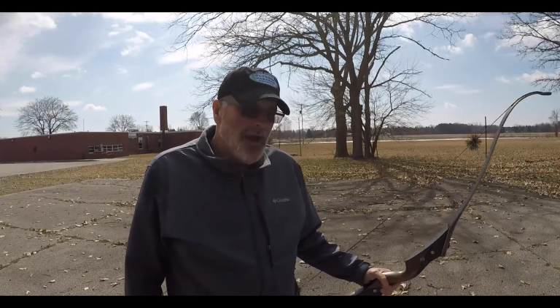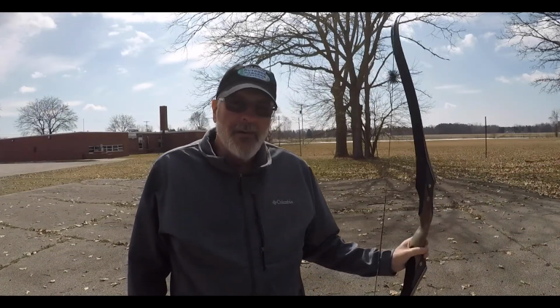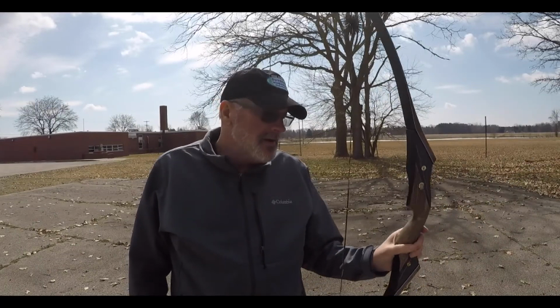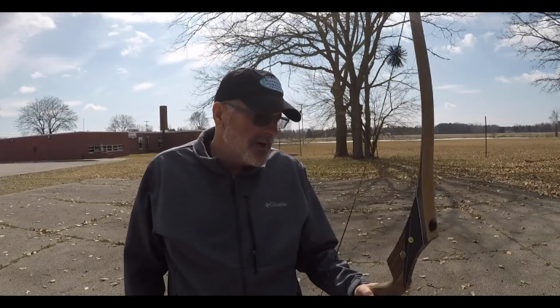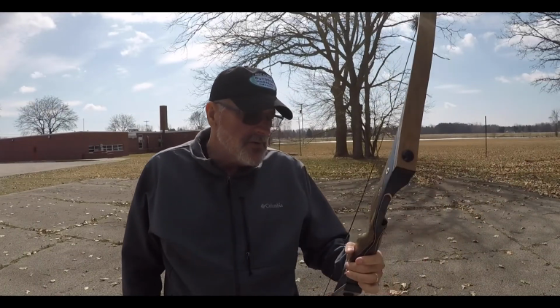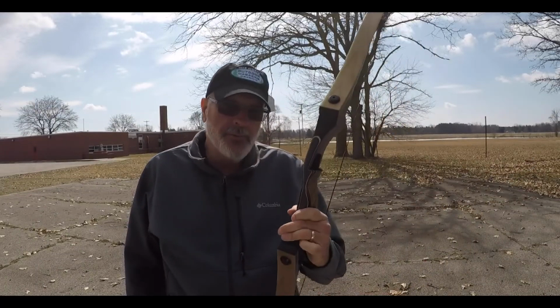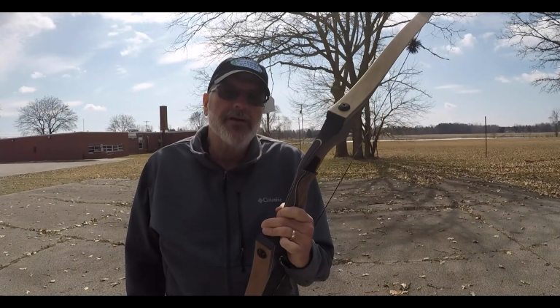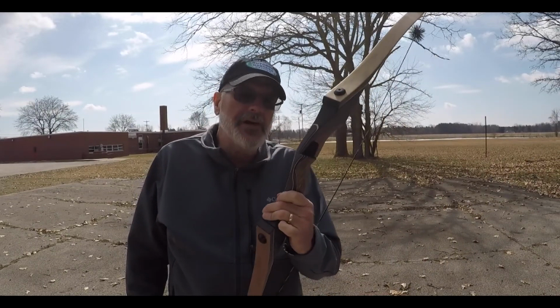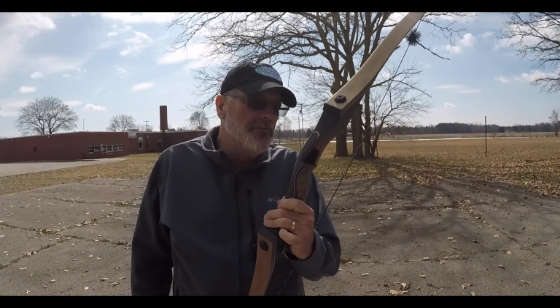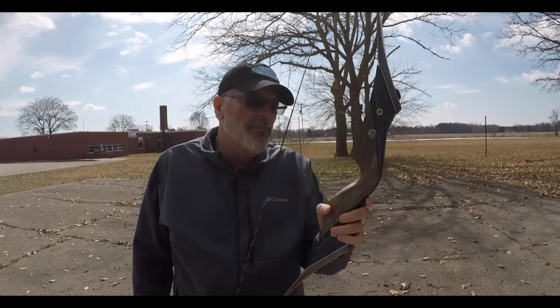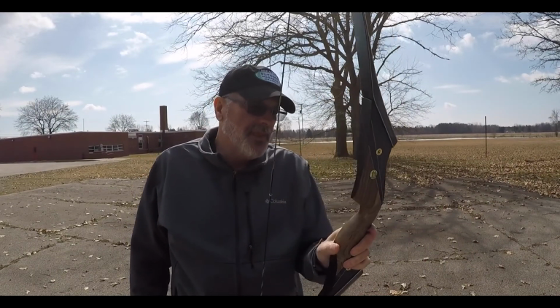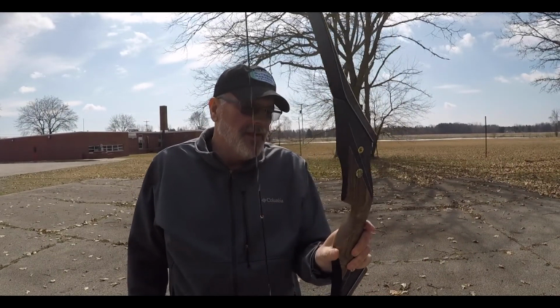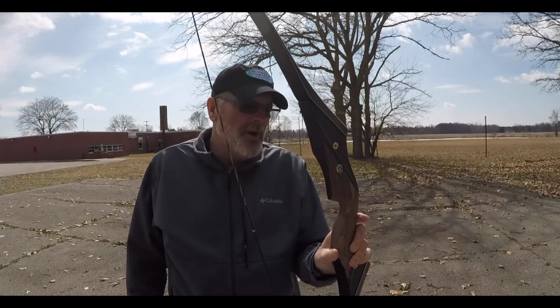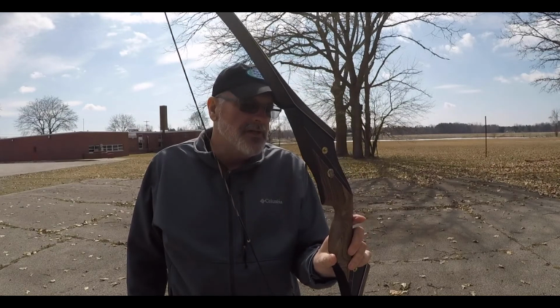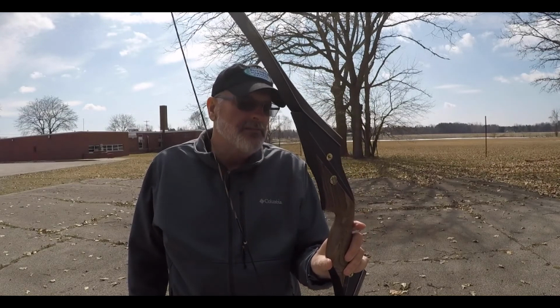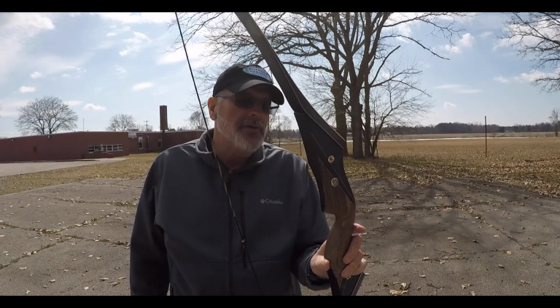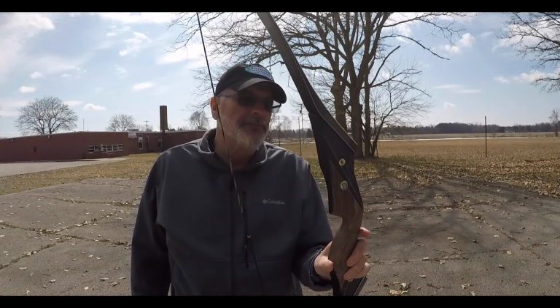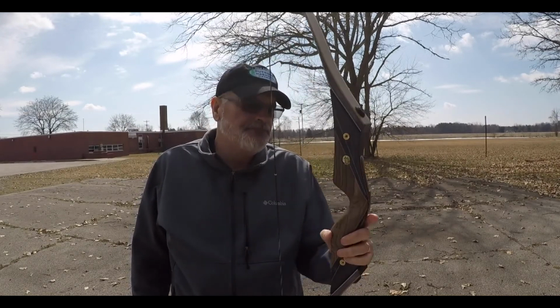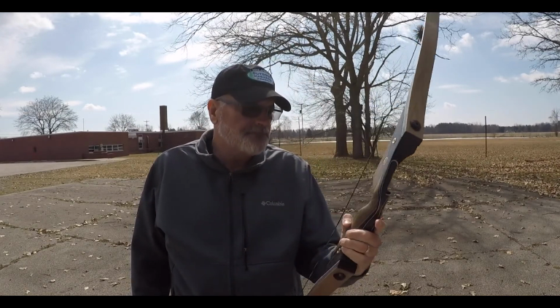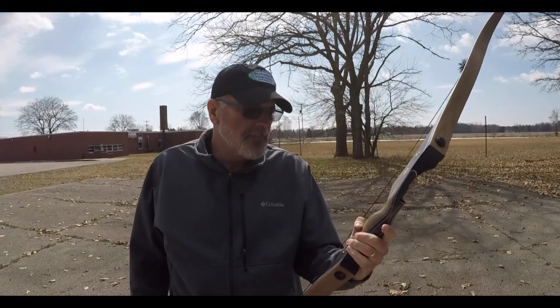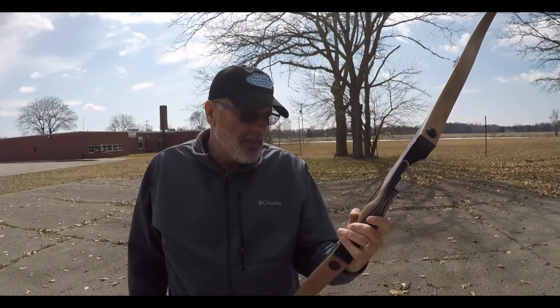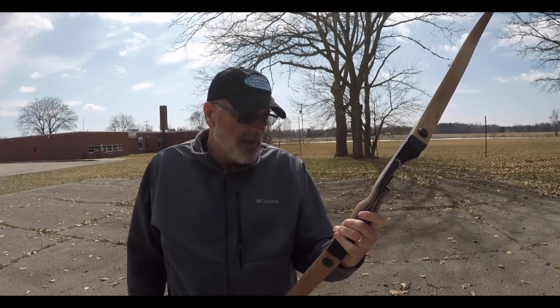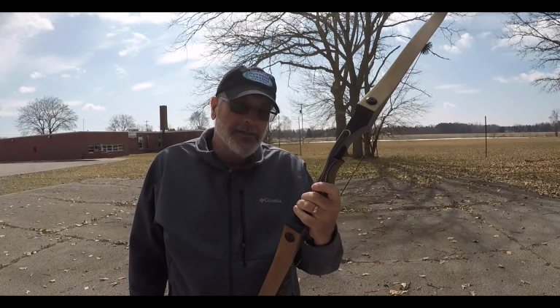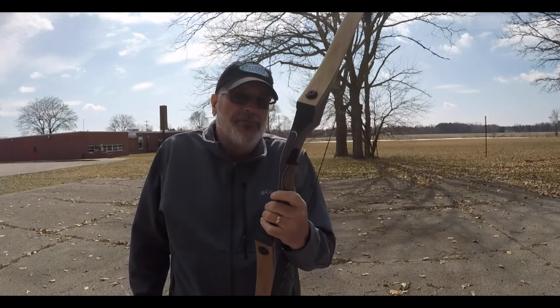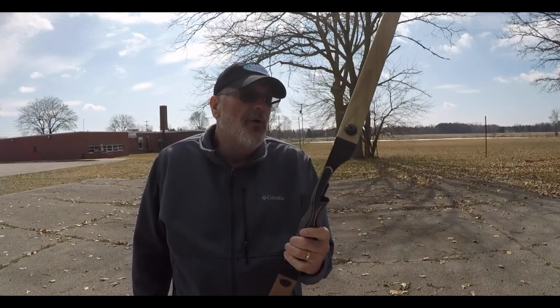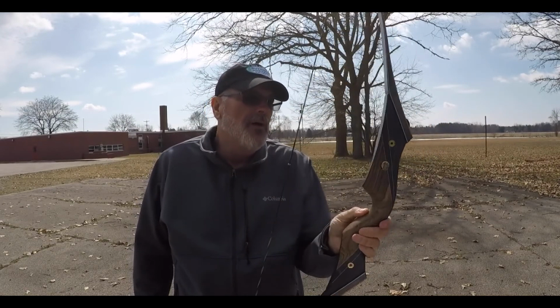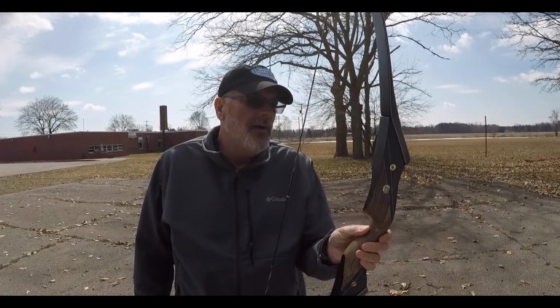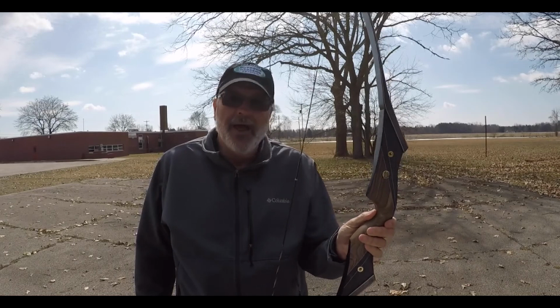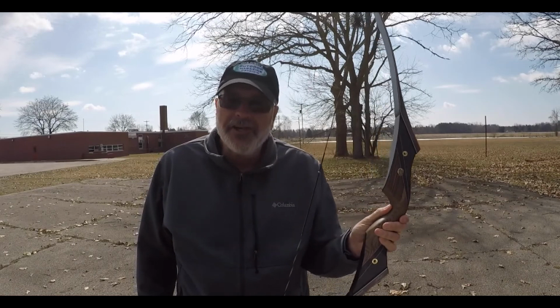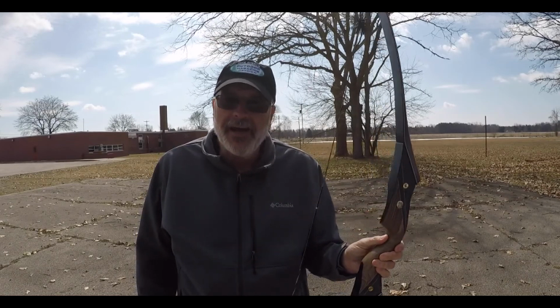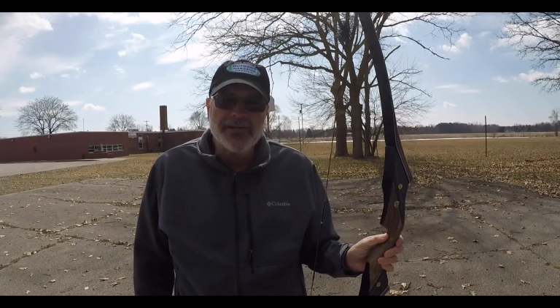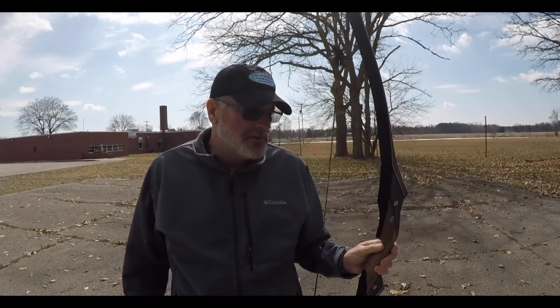All right, I'm out here today with my new Predator Reaker bow from Hunter's Niche, made in Michigan. It's a beautiful bow, but I haven't shot it yet. I want to see how it shoots.